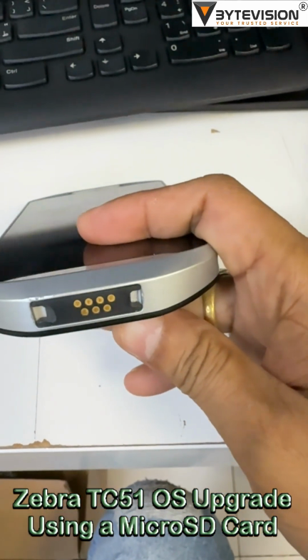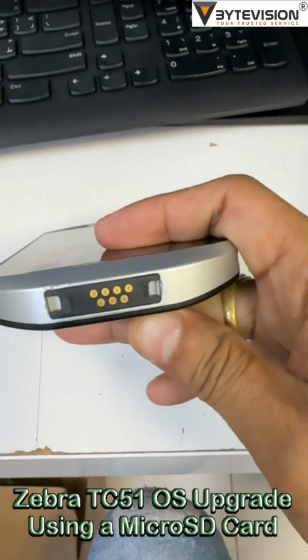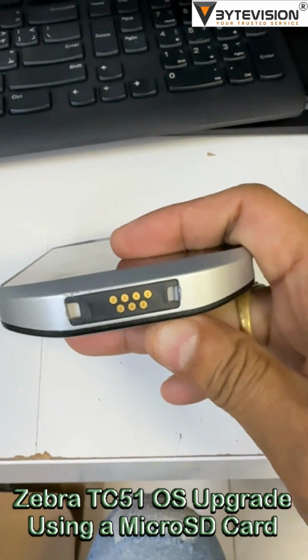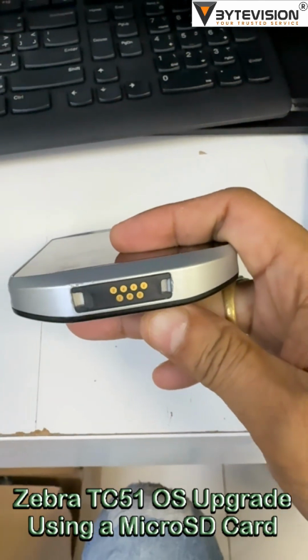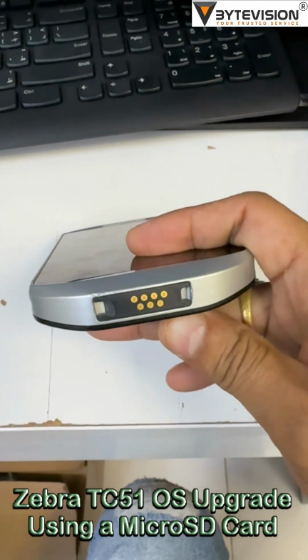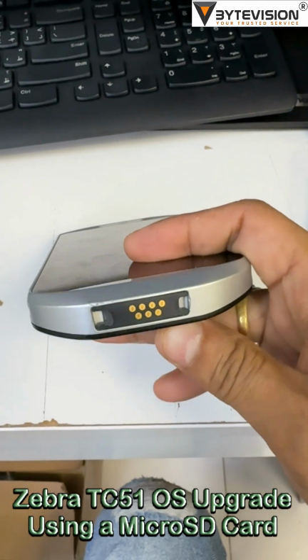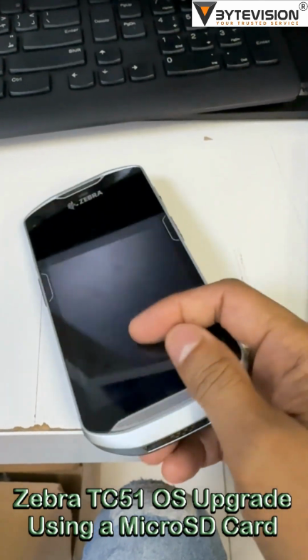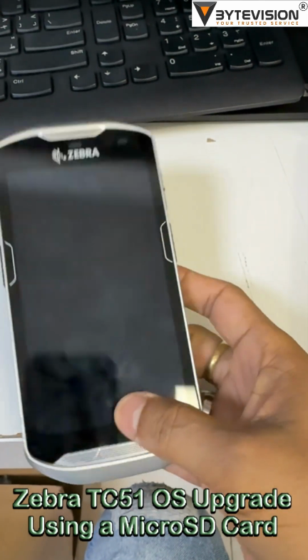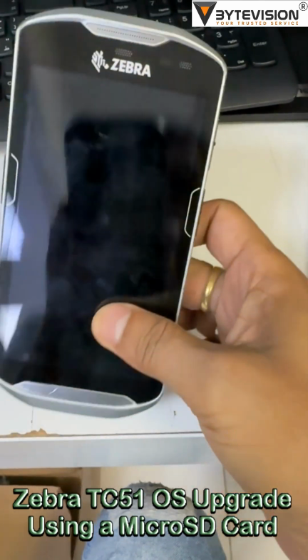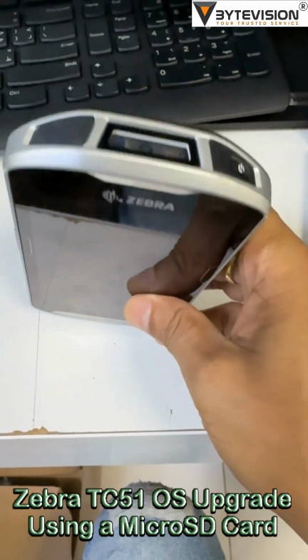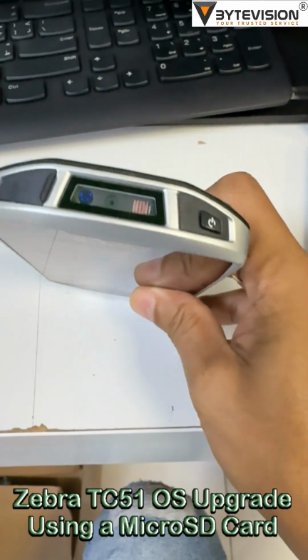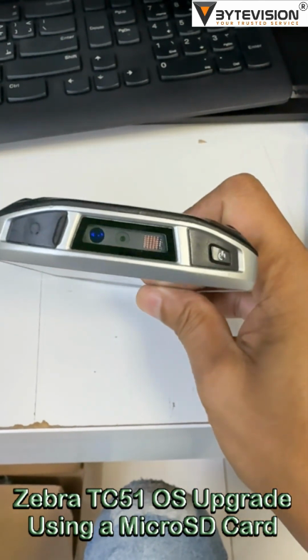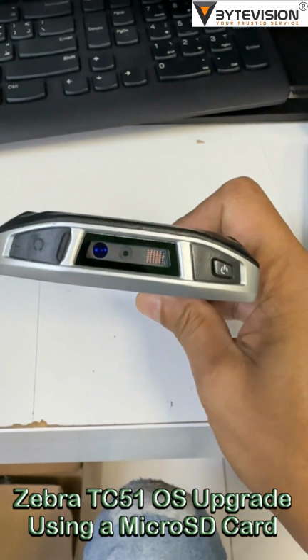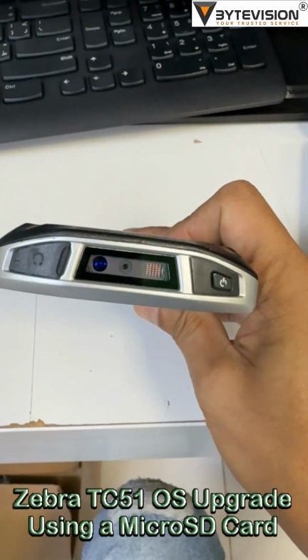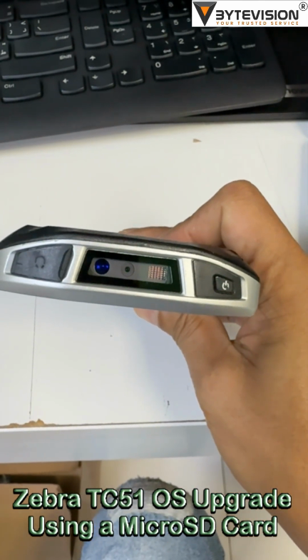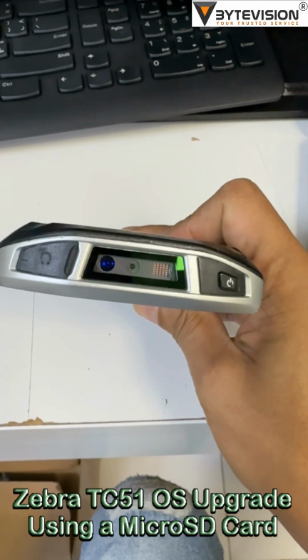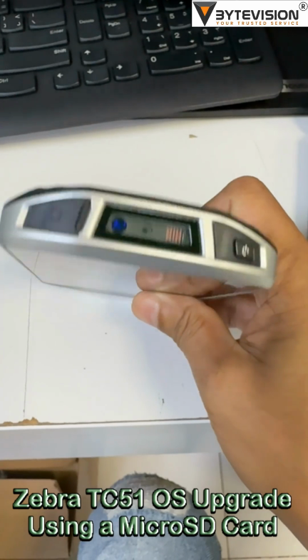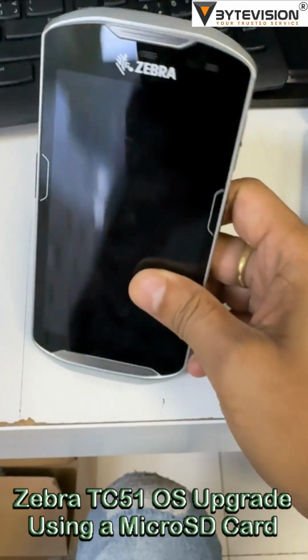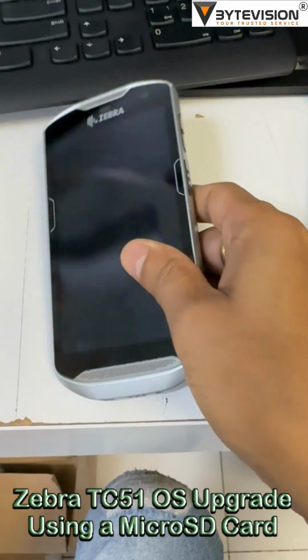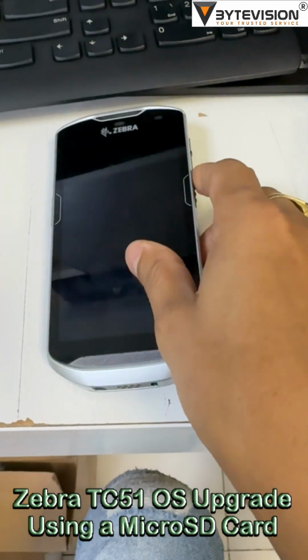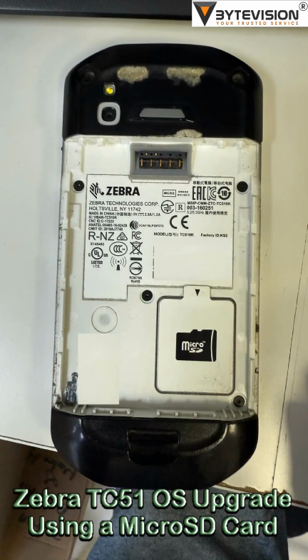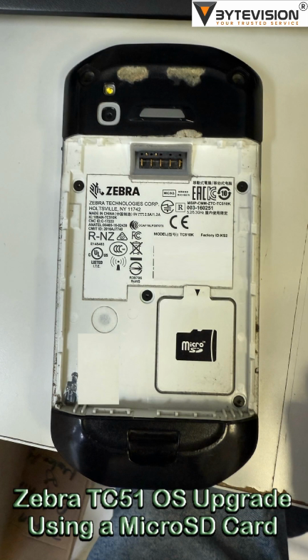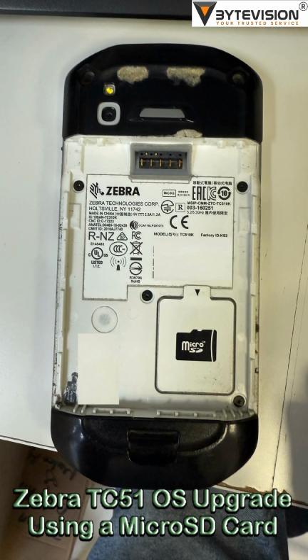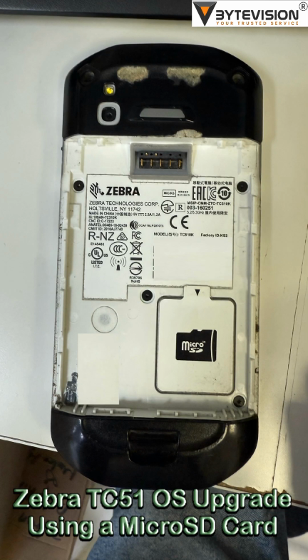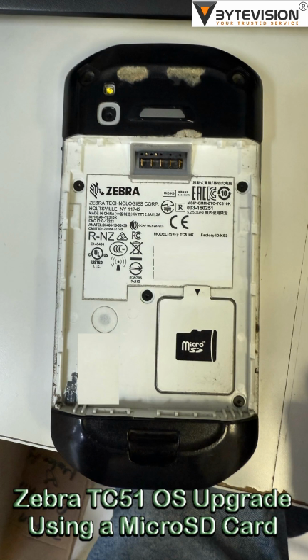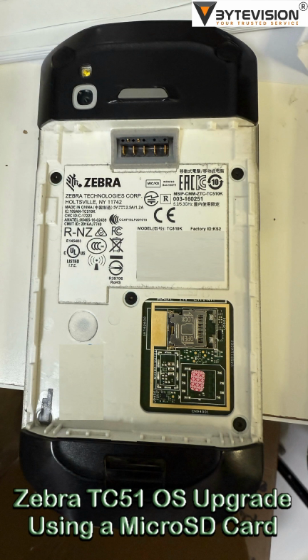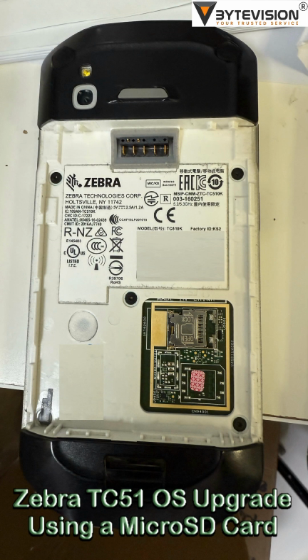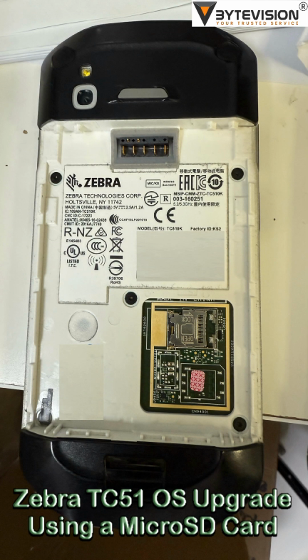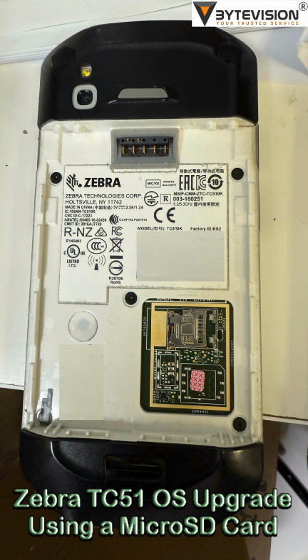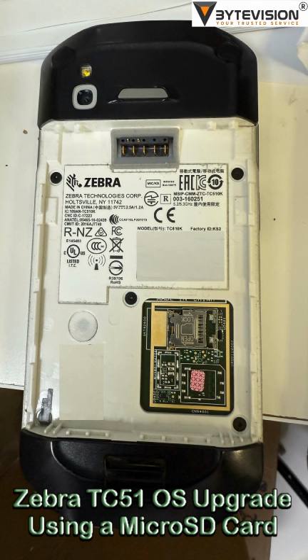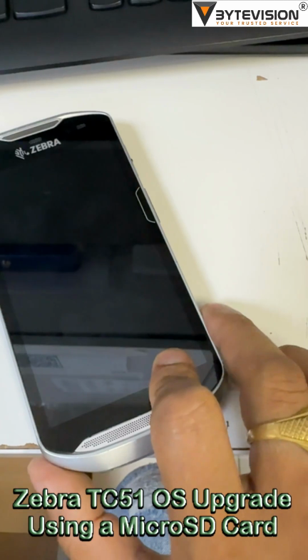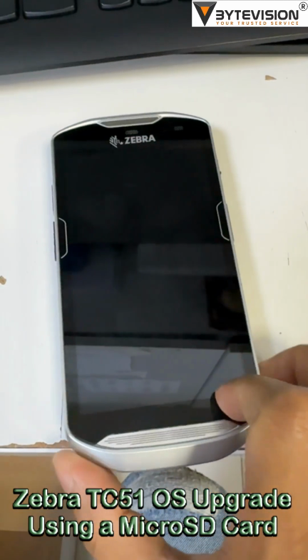Preparation. Back up your data. Make sure to backup any important data on the device before starting the update. Ensure the device is fully charged or connected to a power source during the entire process to prevent it from shutting down unexpectedly.